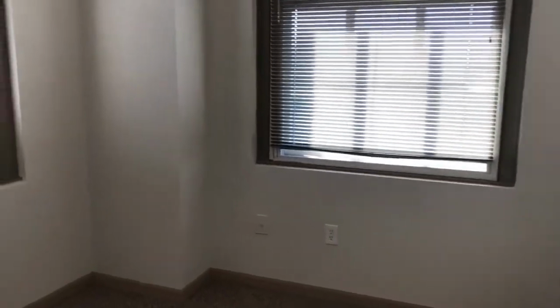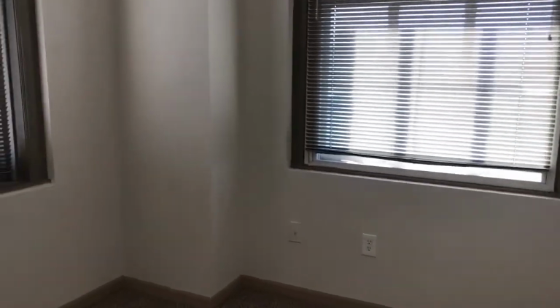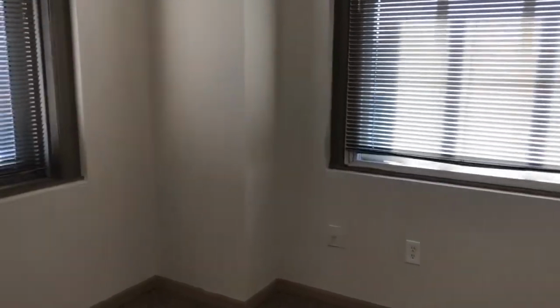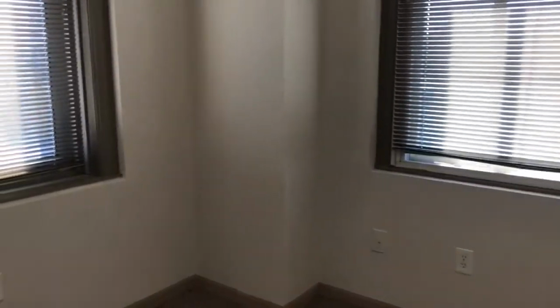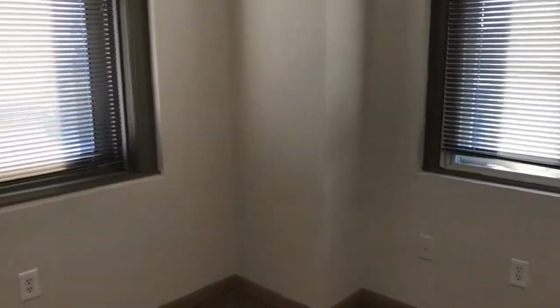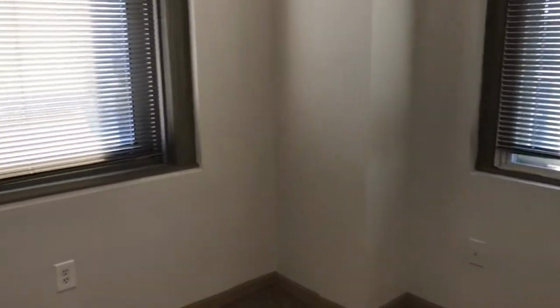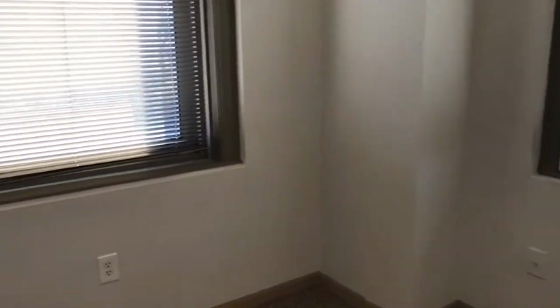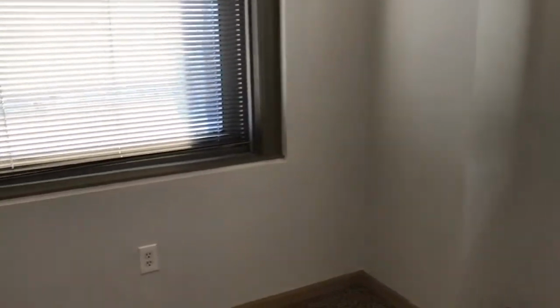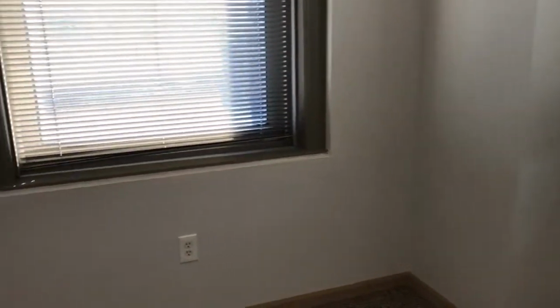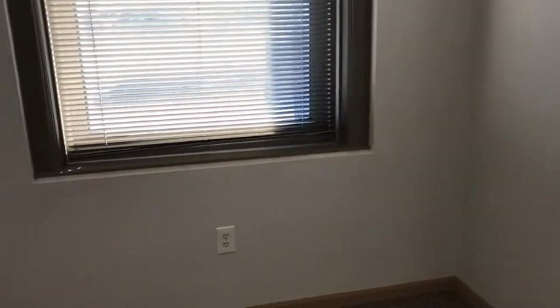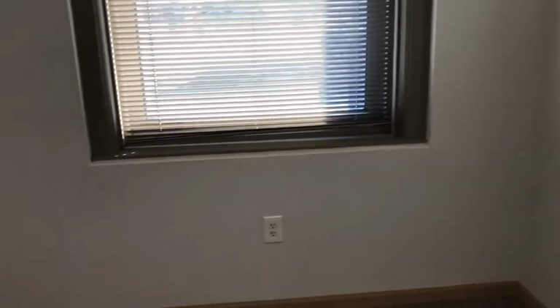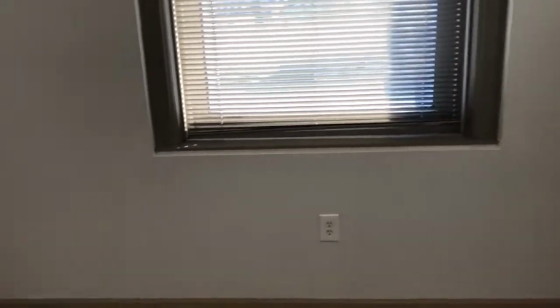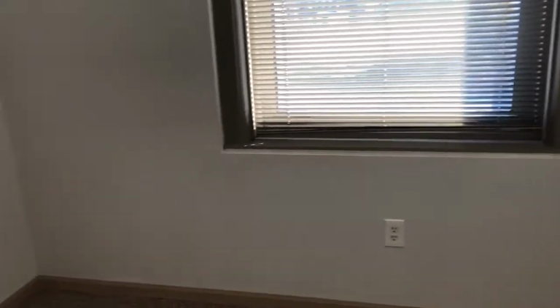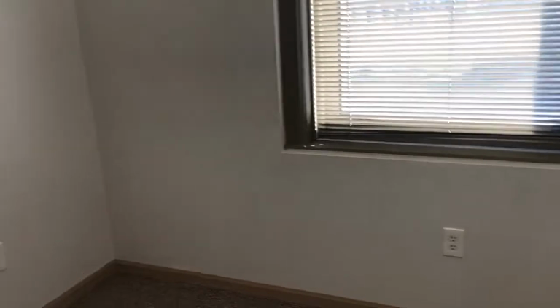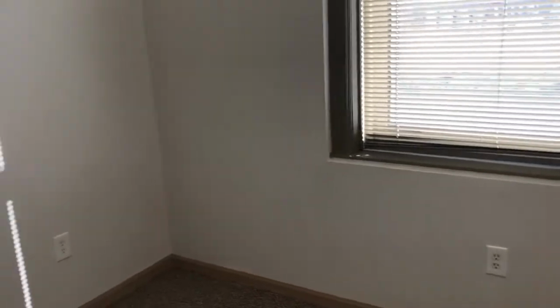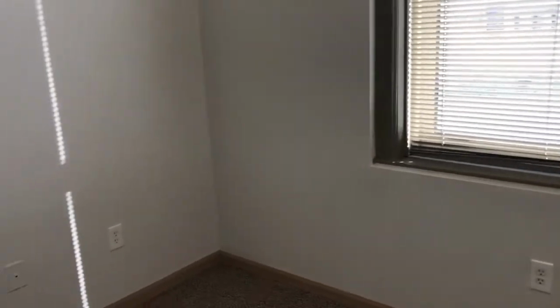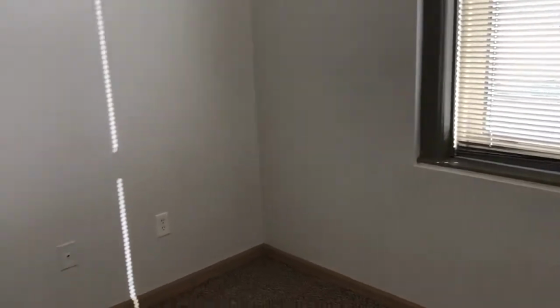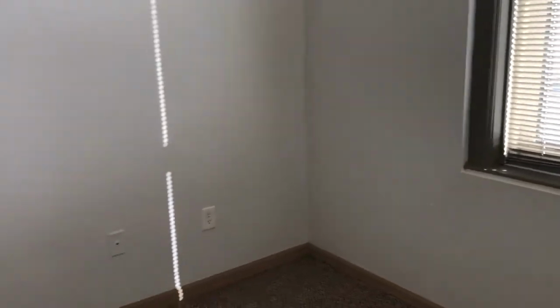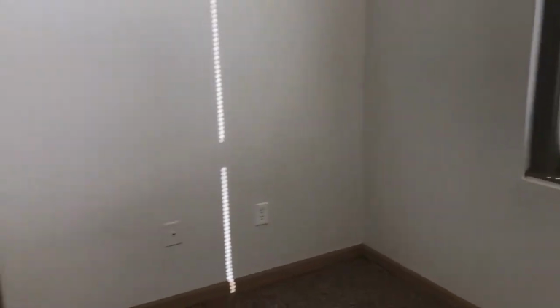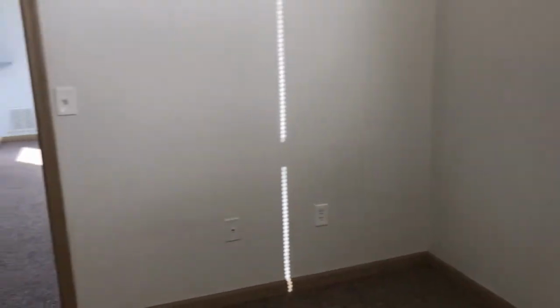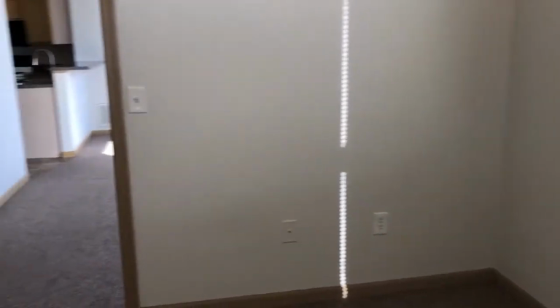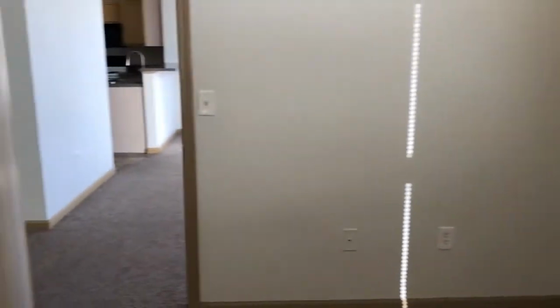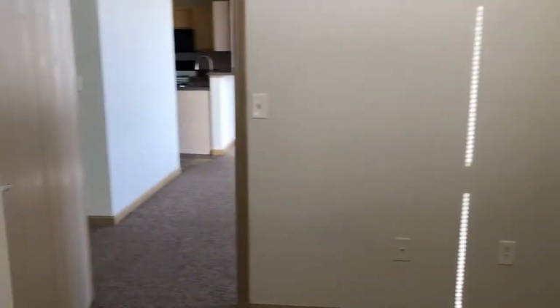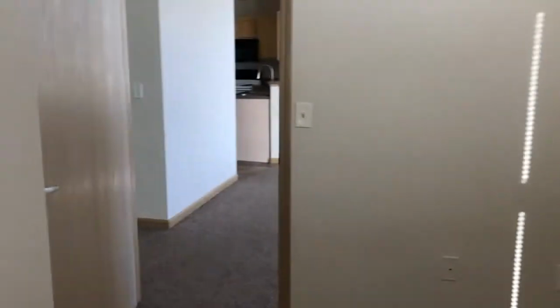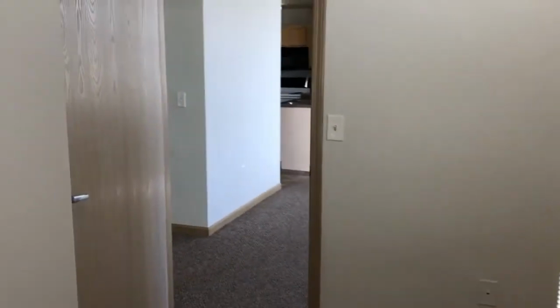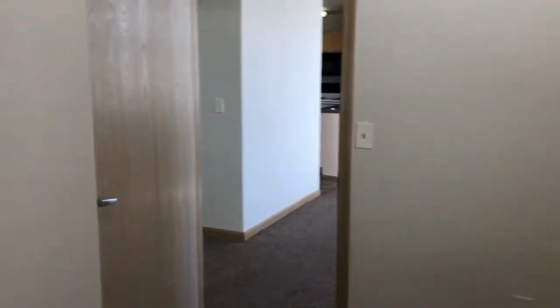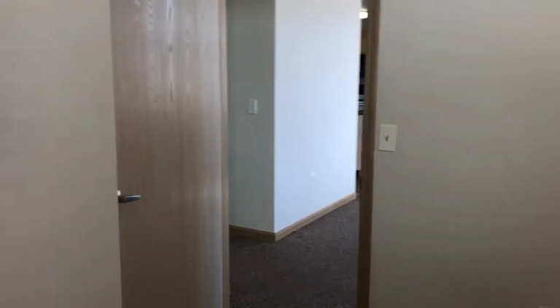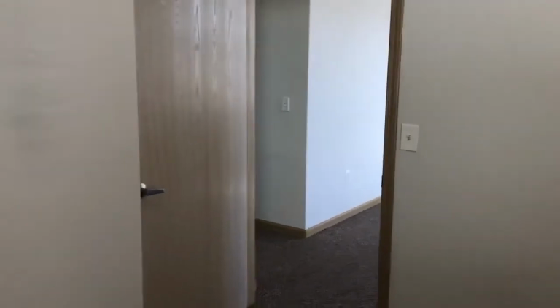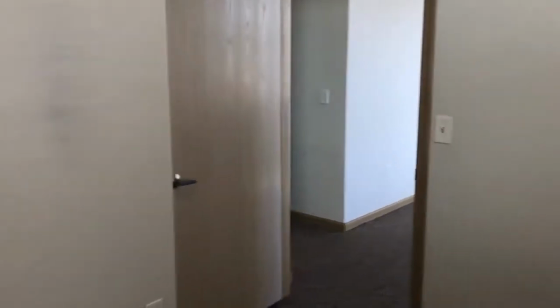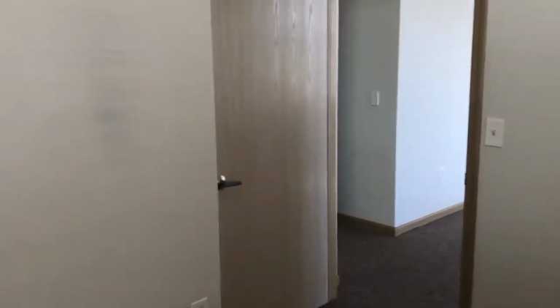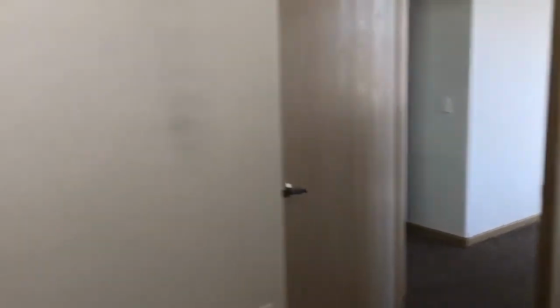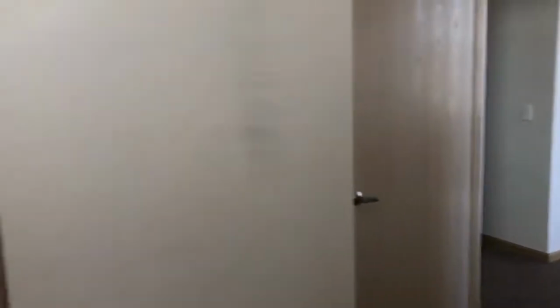Bedroom number one. There is on-site laundry.